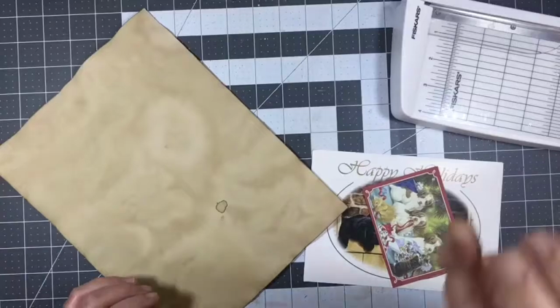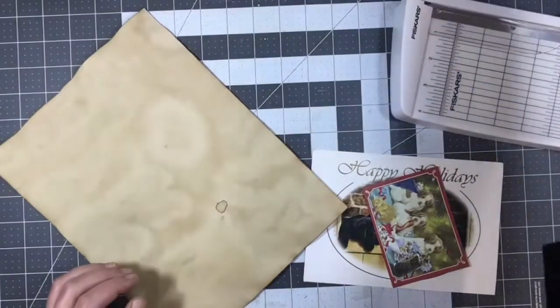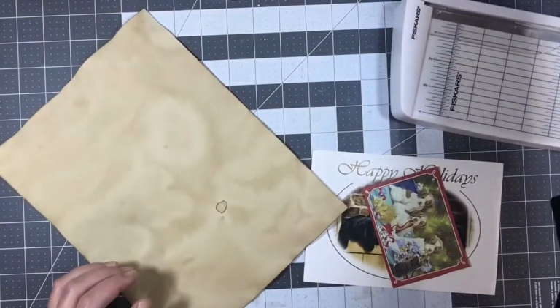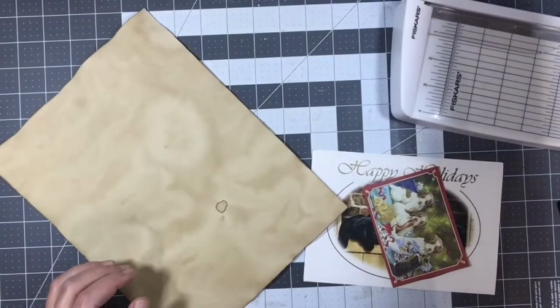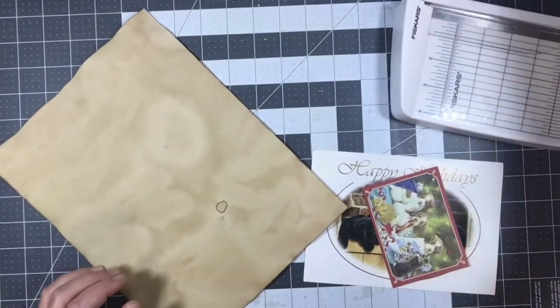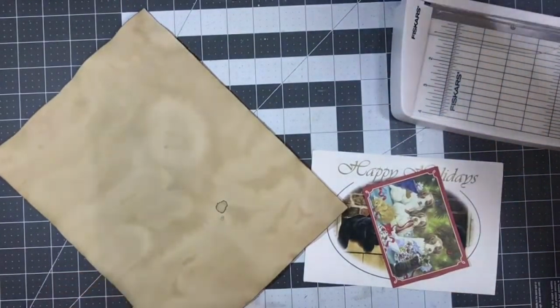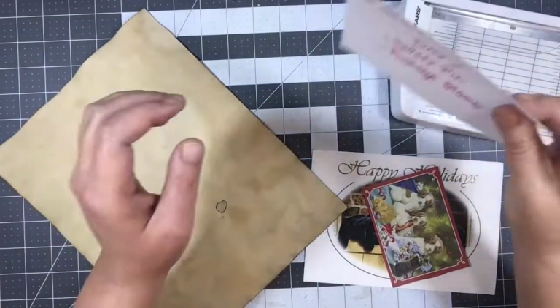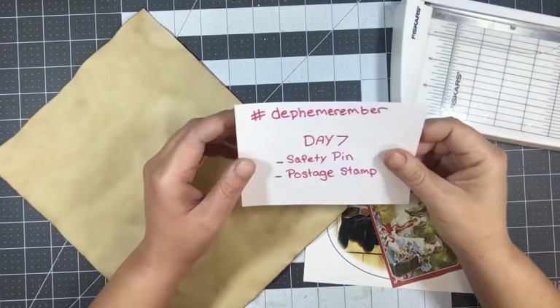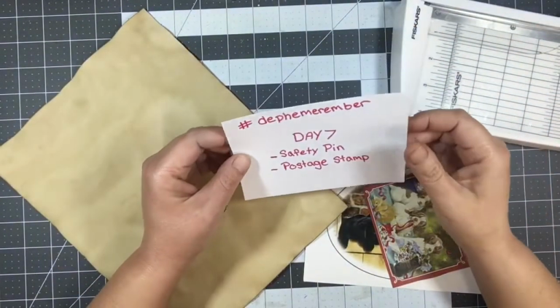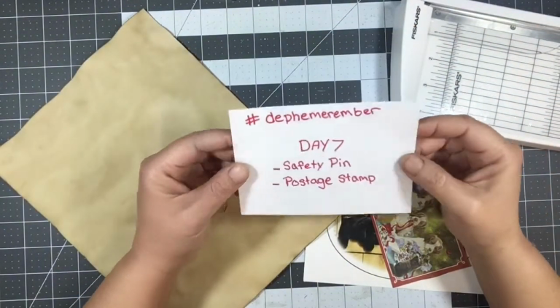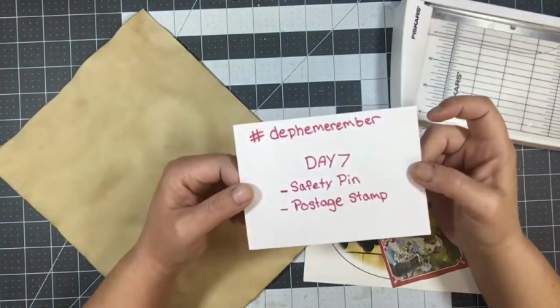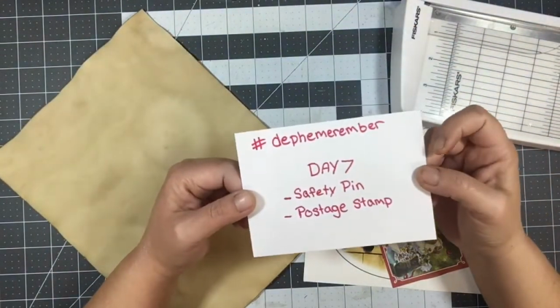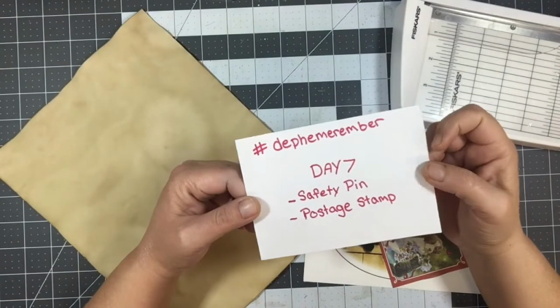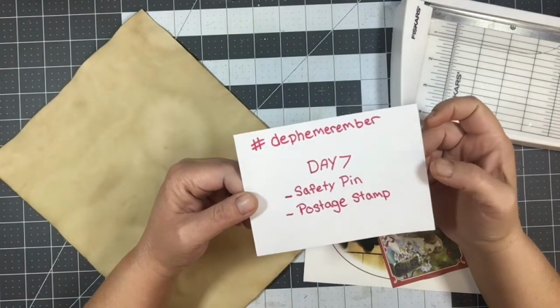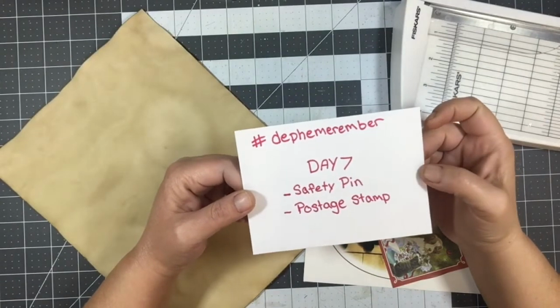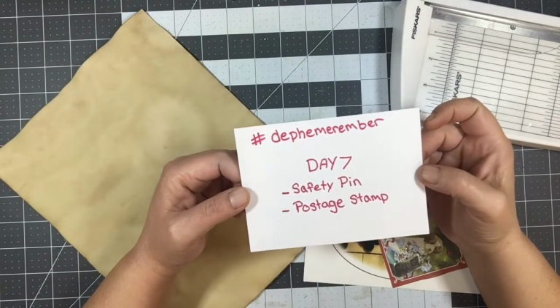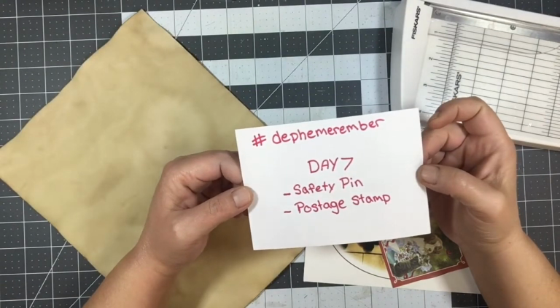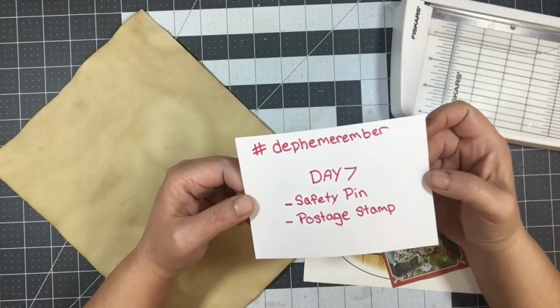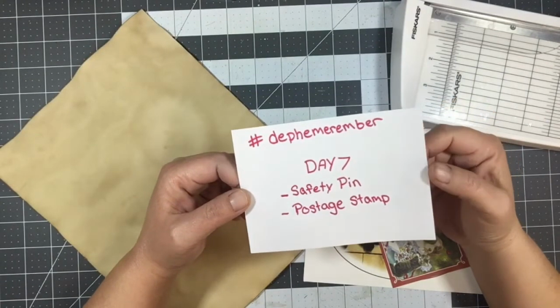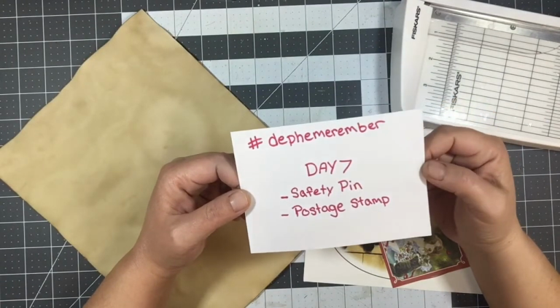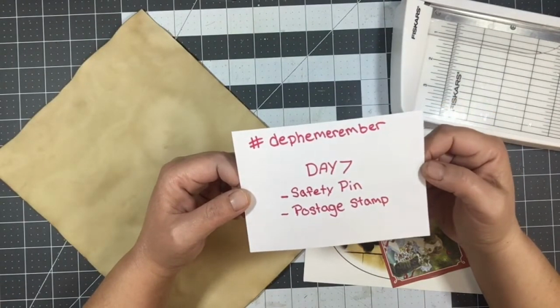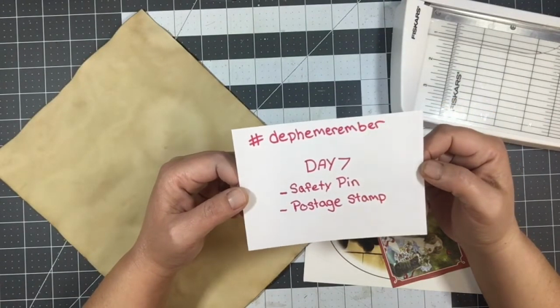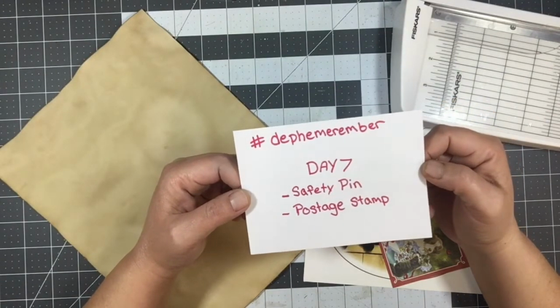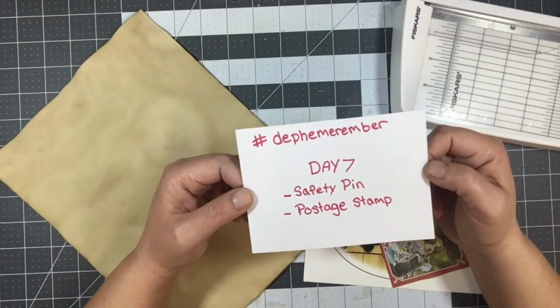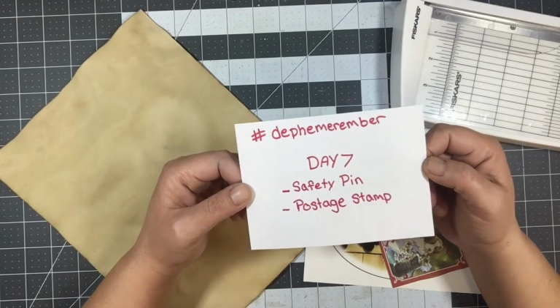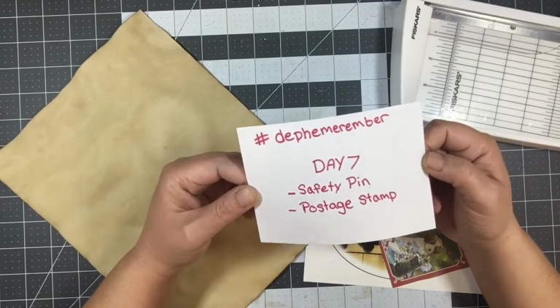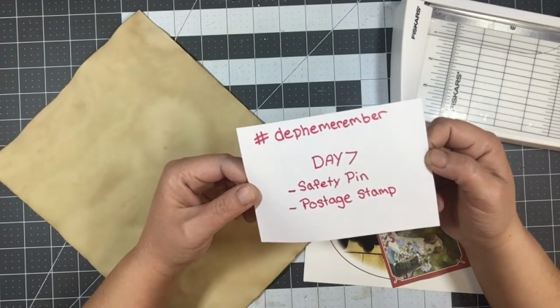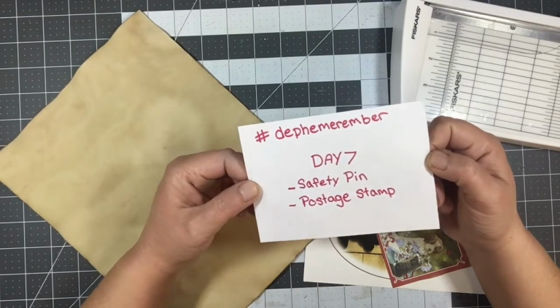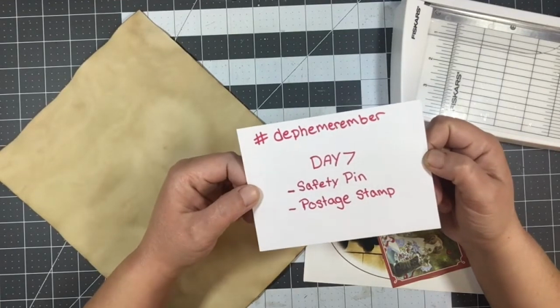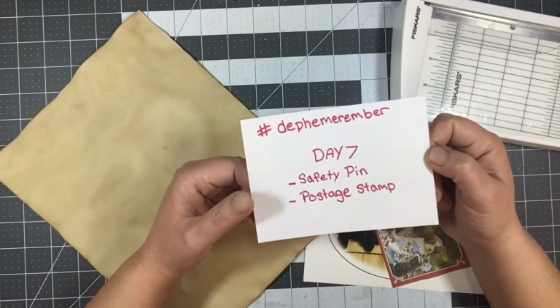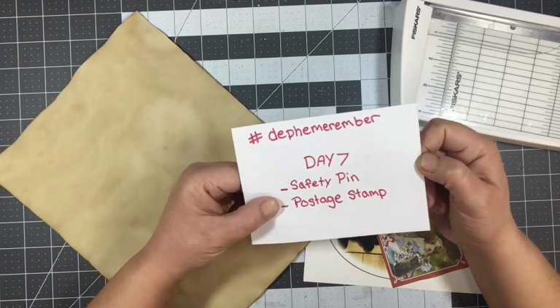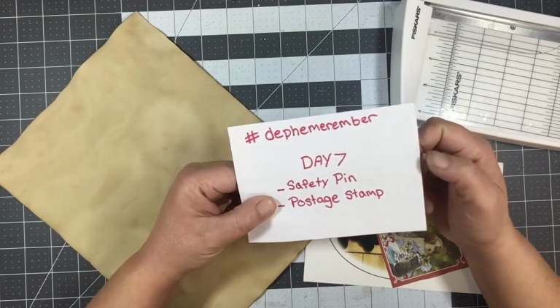Hi everyone, Shannon here with Mixed Media Minnesota. Welcome to my video. Today I'm working on Day 7 prompts for the Decemirember. The prompts are a safety pin and a postage stamp.